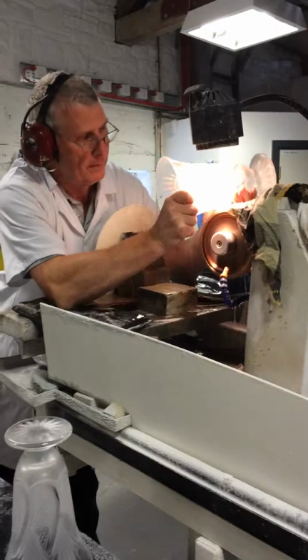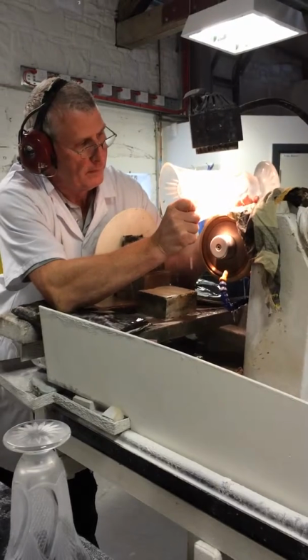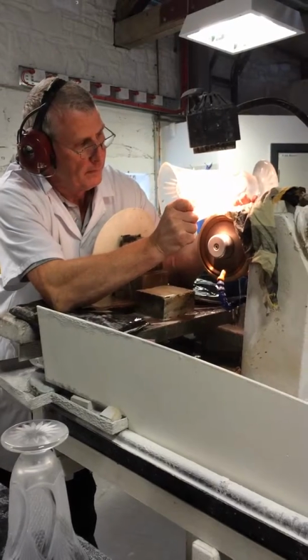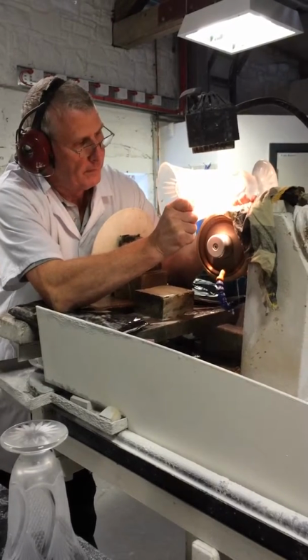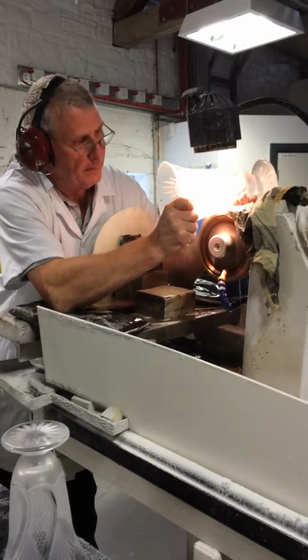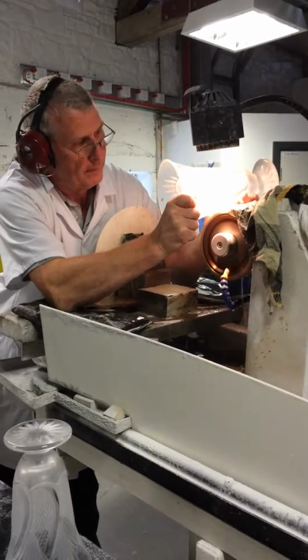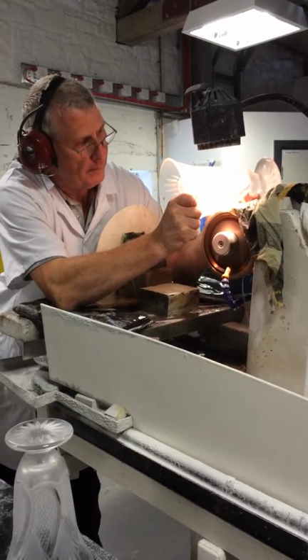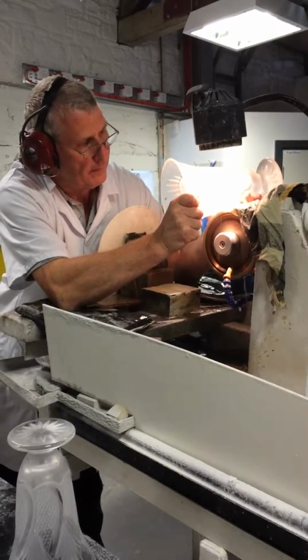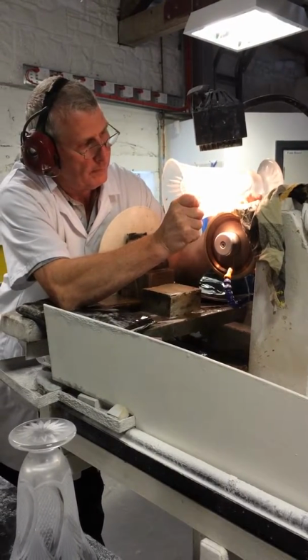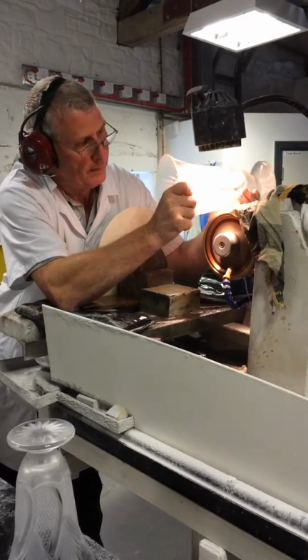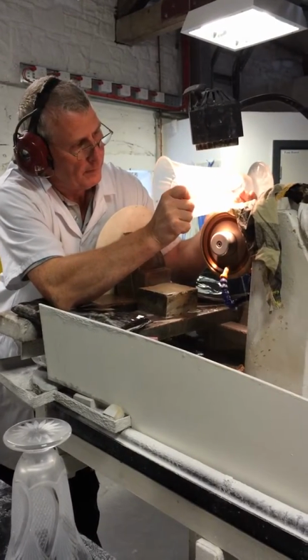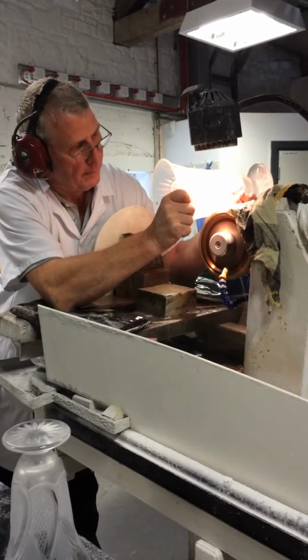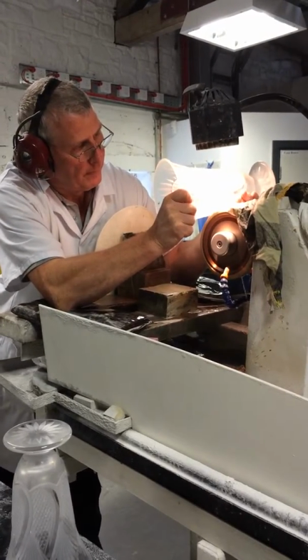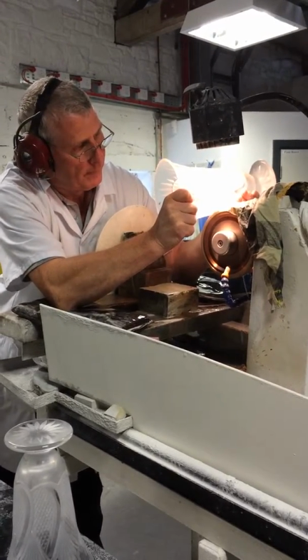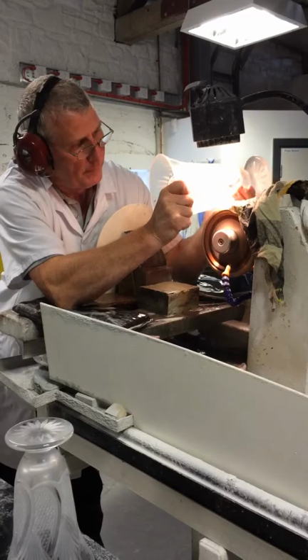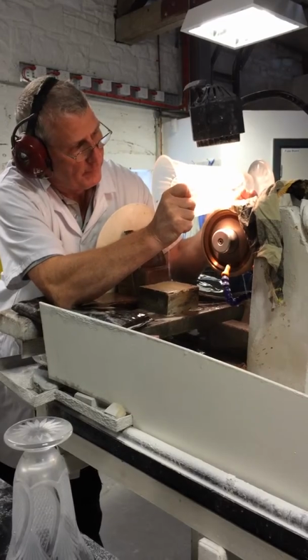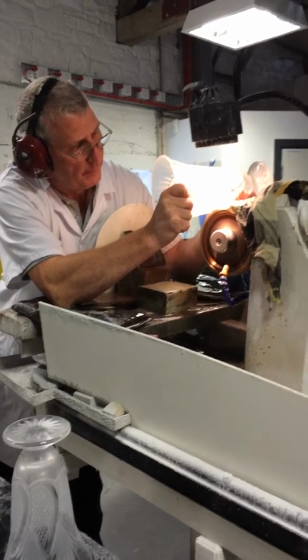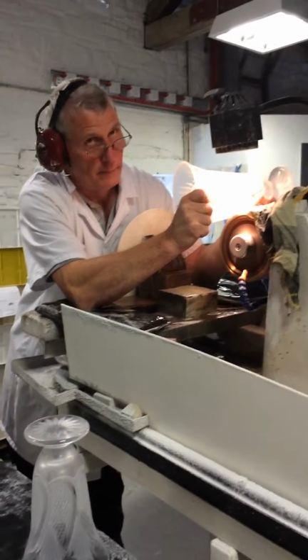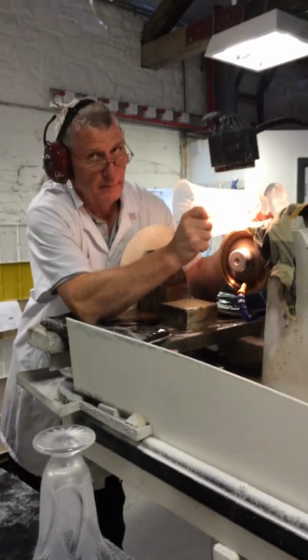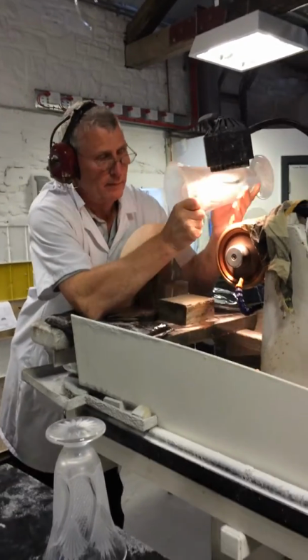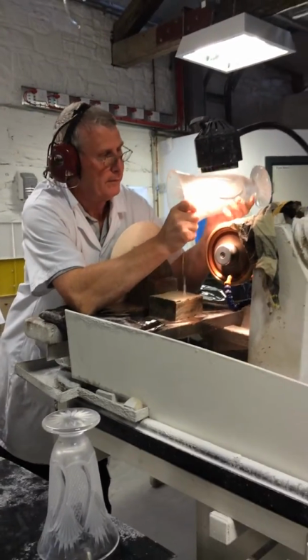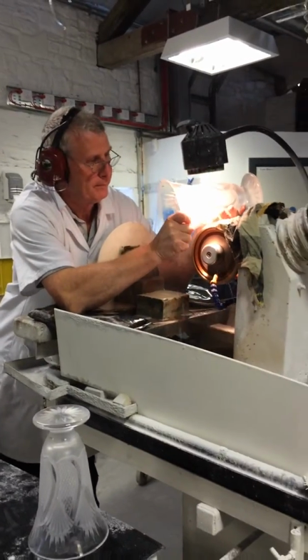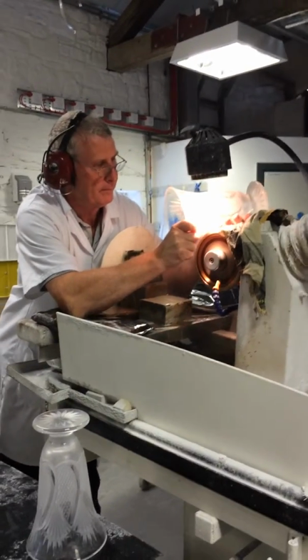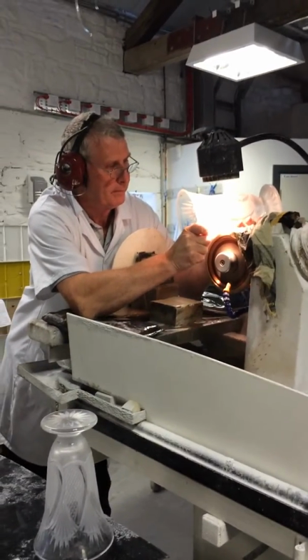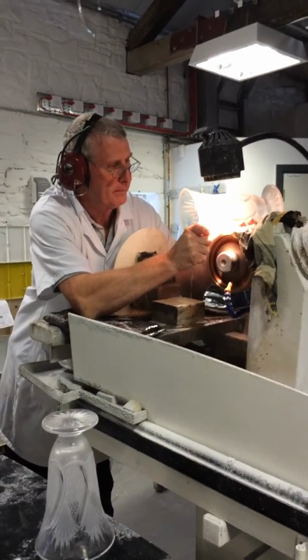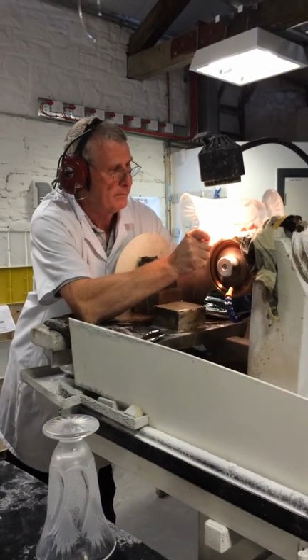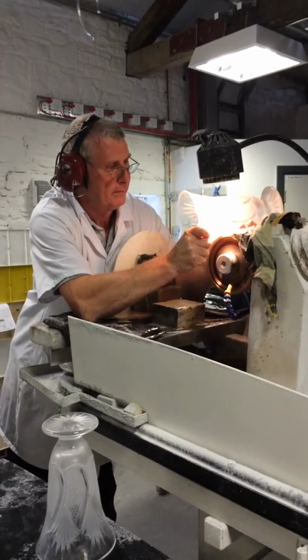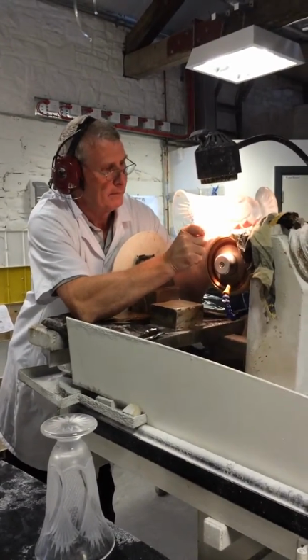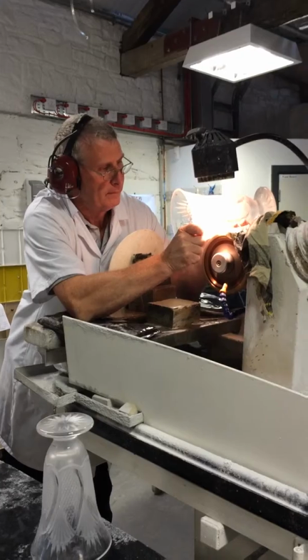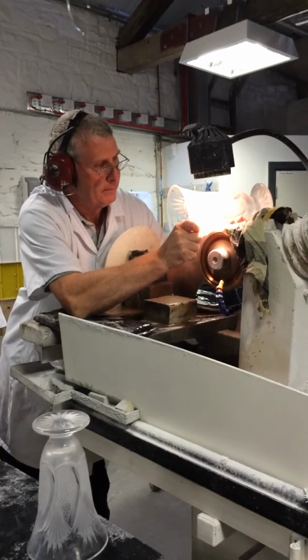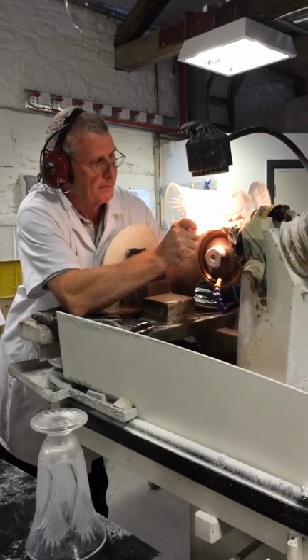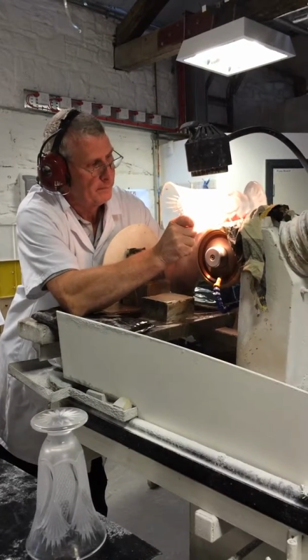This is the next stop on our tour — the cutting department. On either side of the step we have the master crystal cutters, and they're working on those pieces that I showed you marked up from the other department.